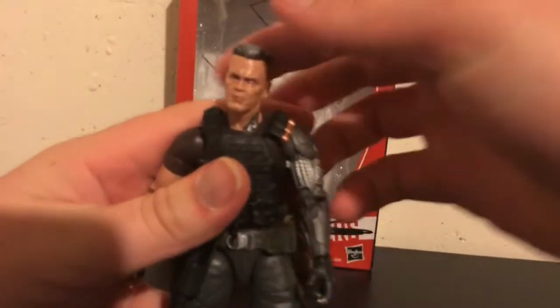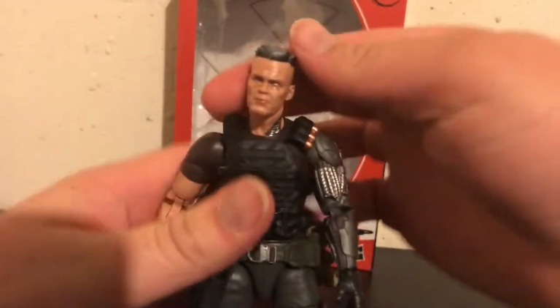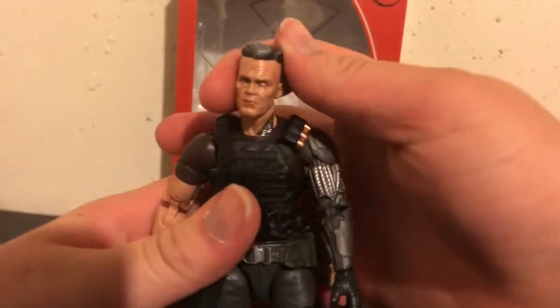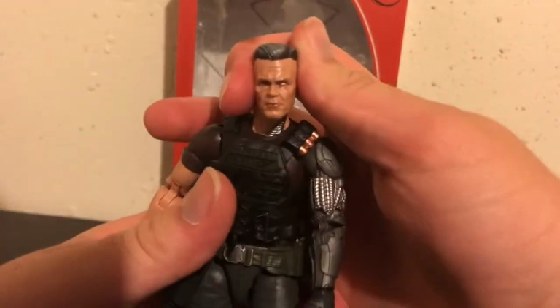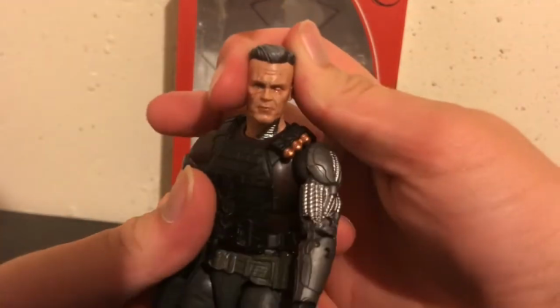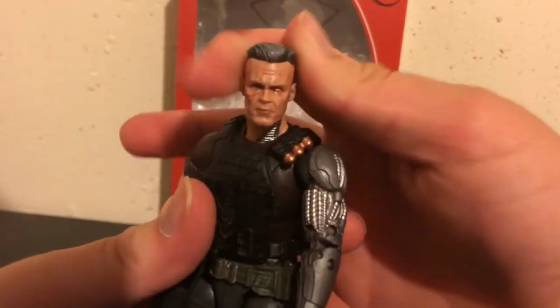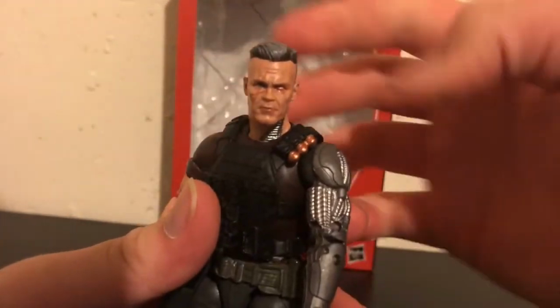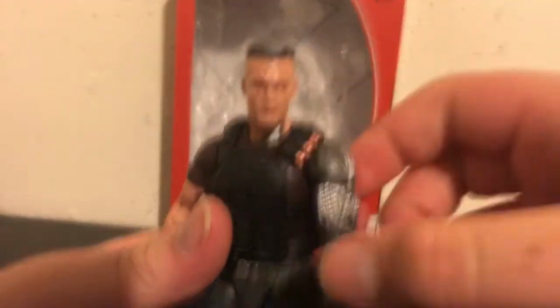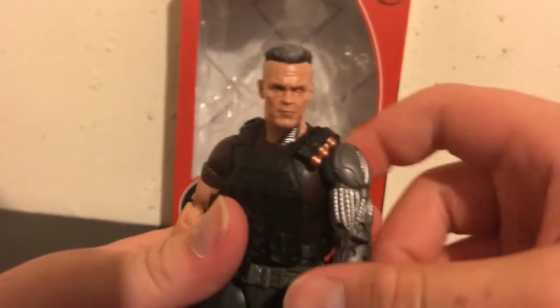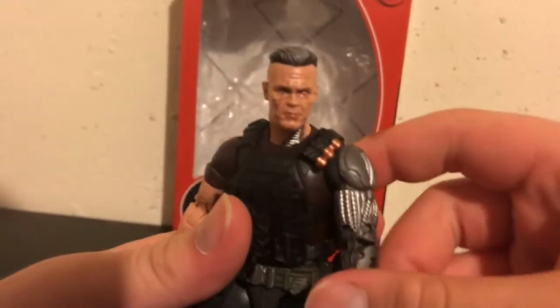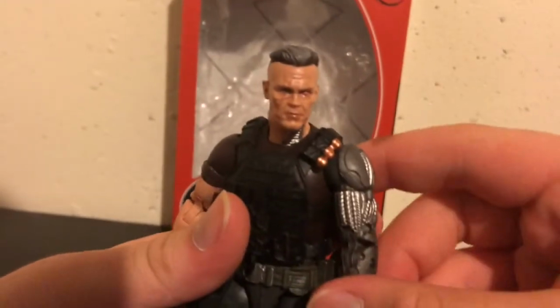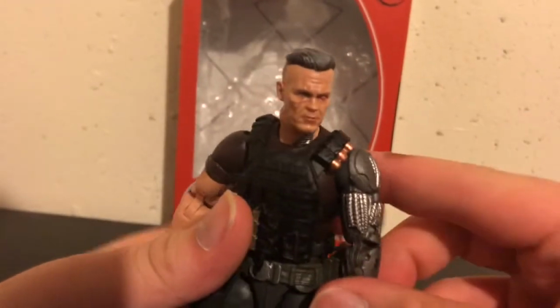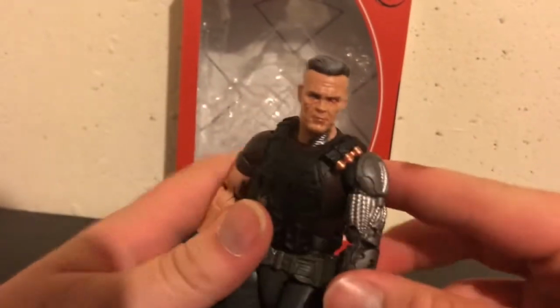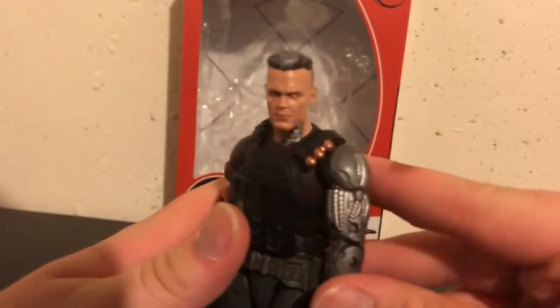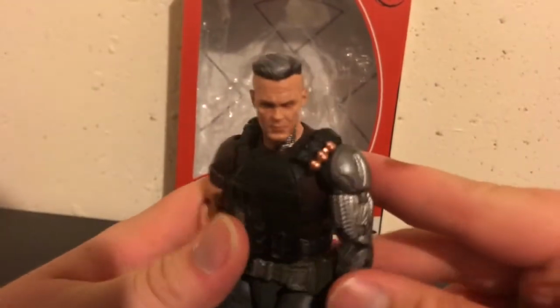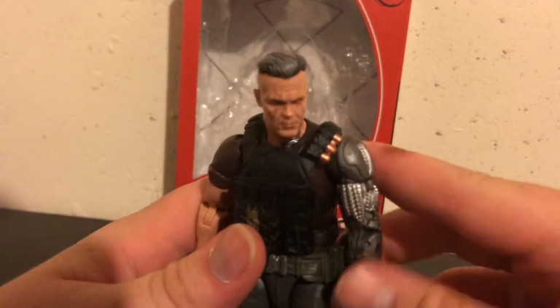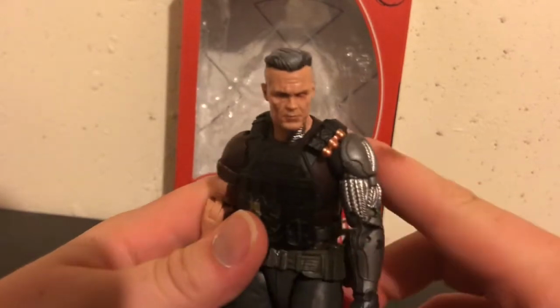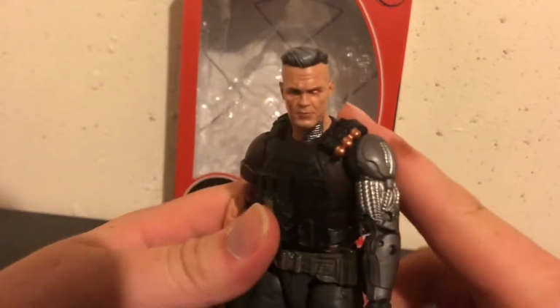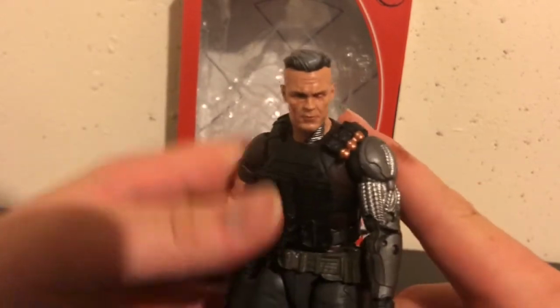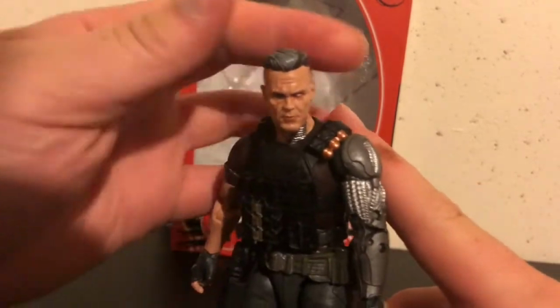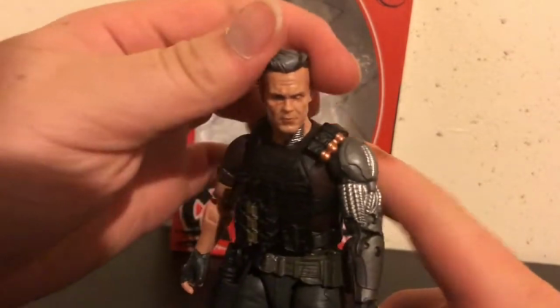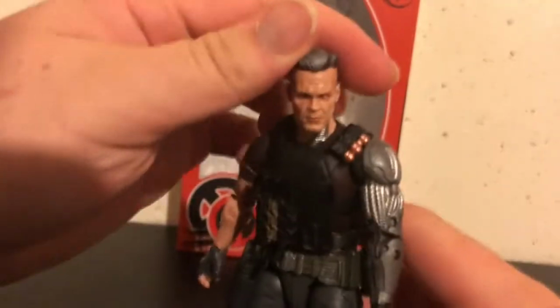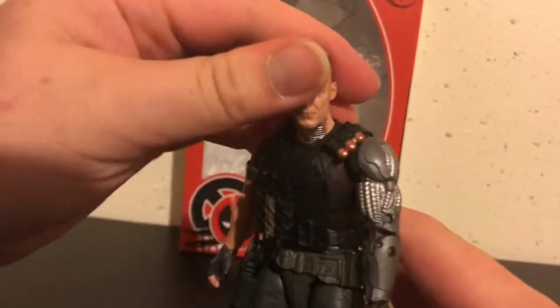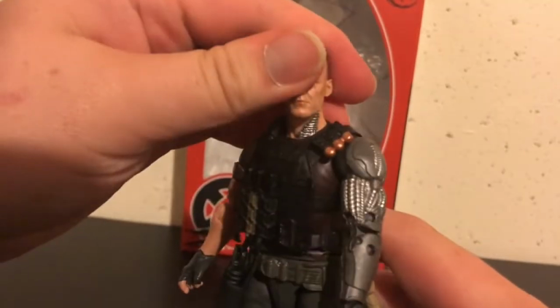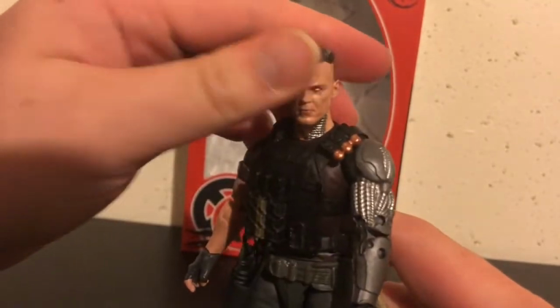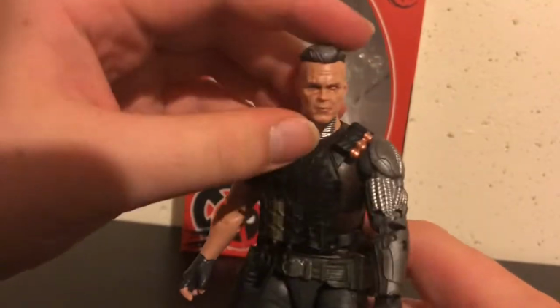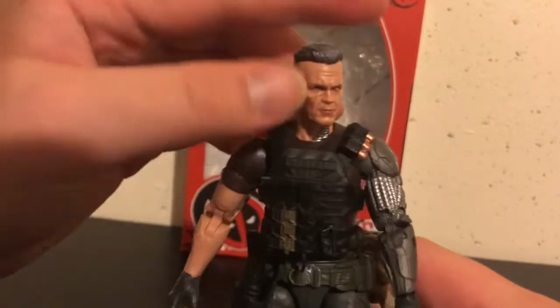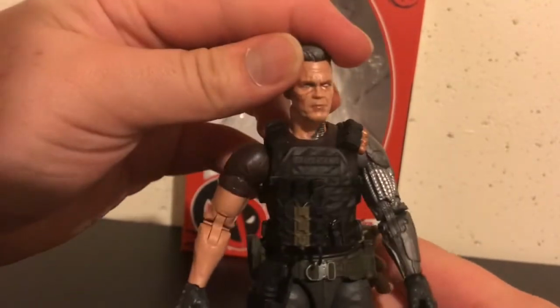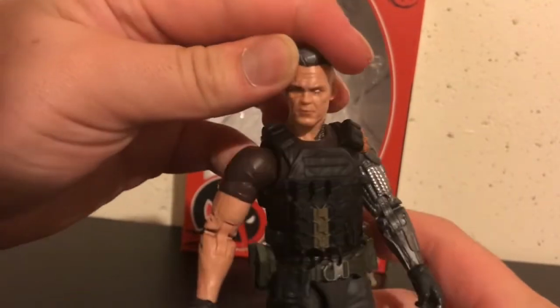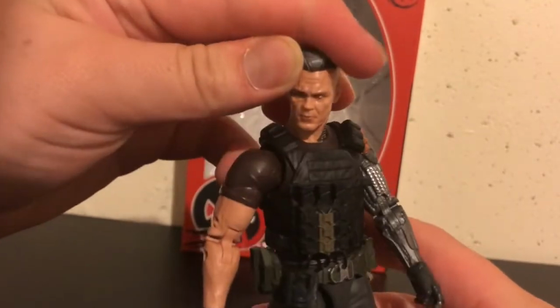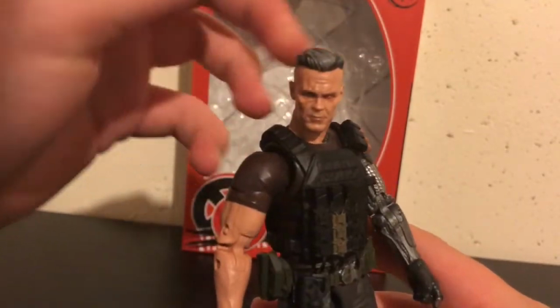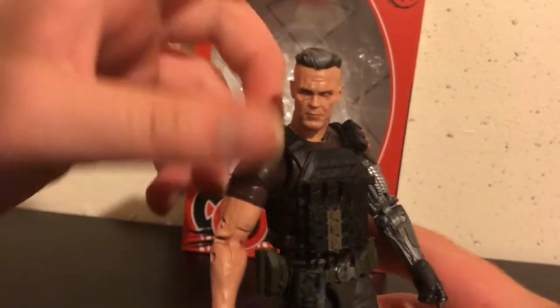The head sculpt looks pretty good. I've got to say, it definitely resembles the actor.